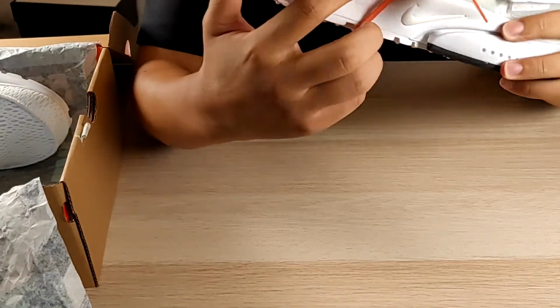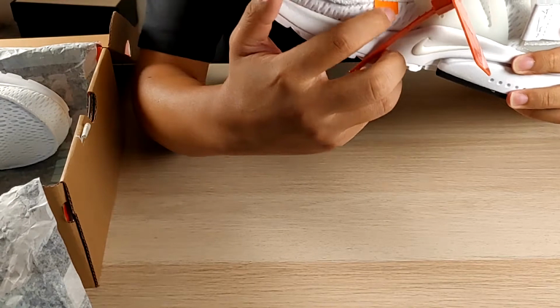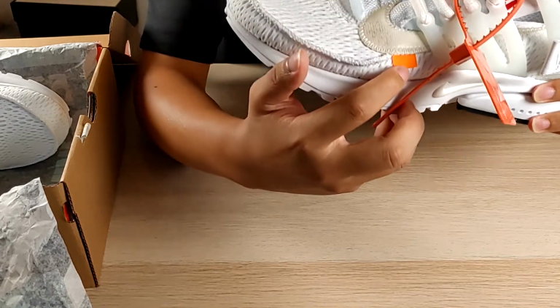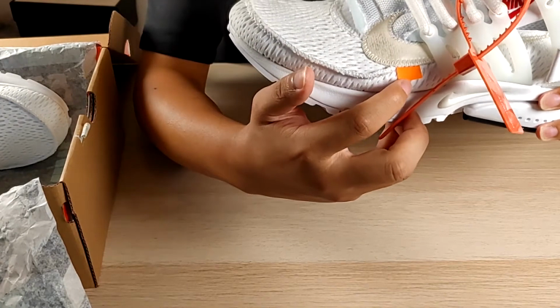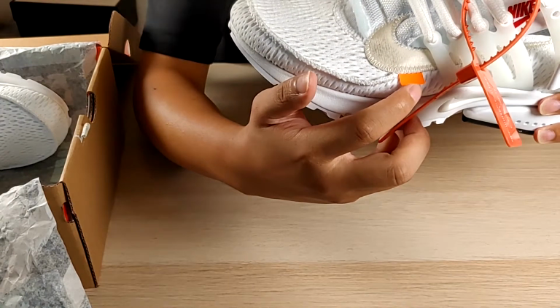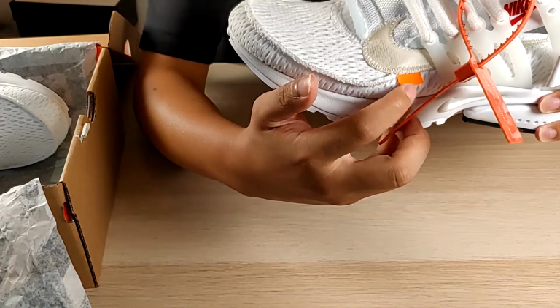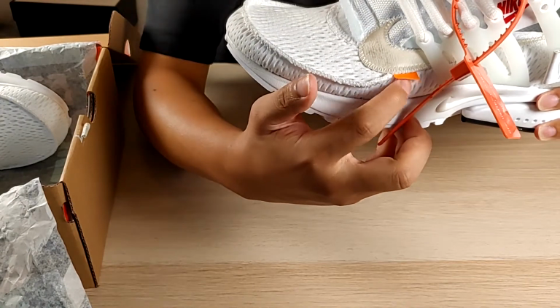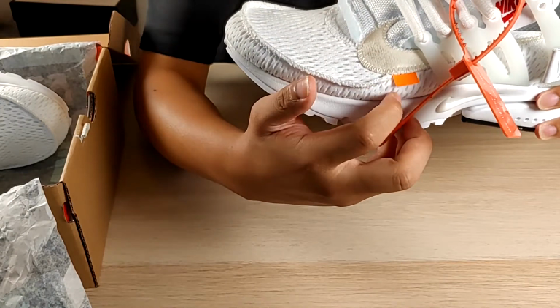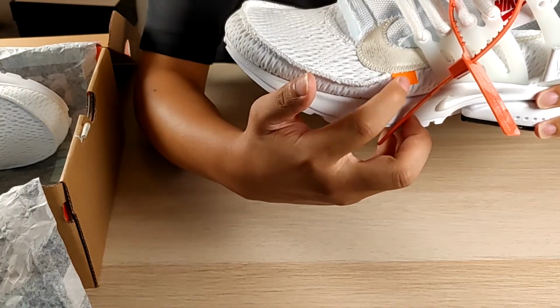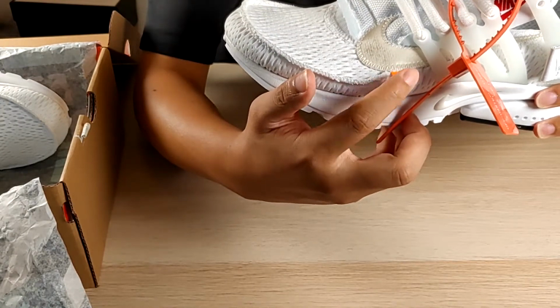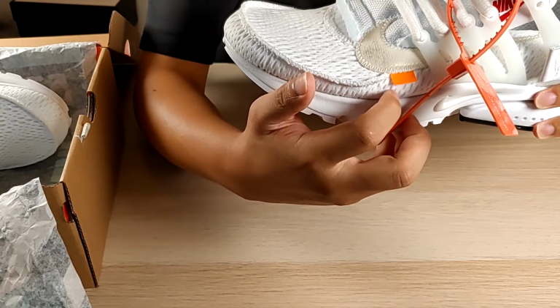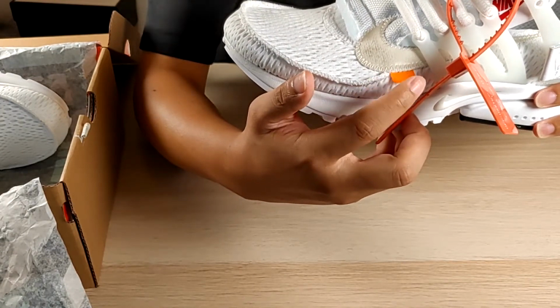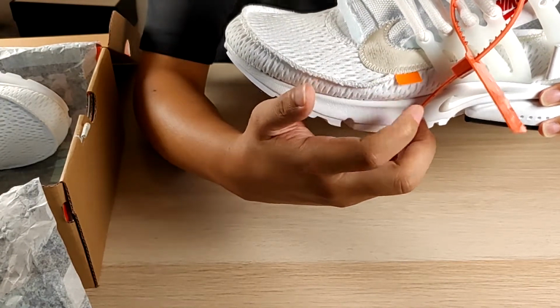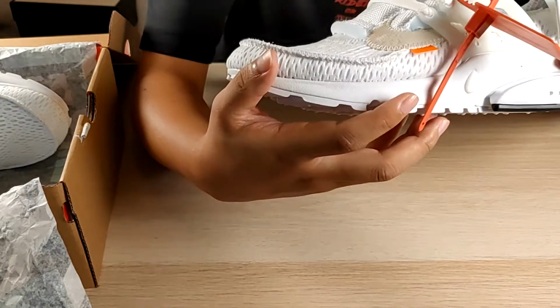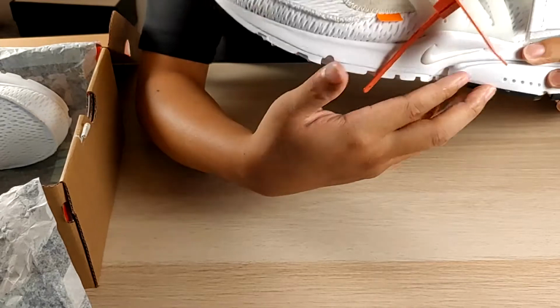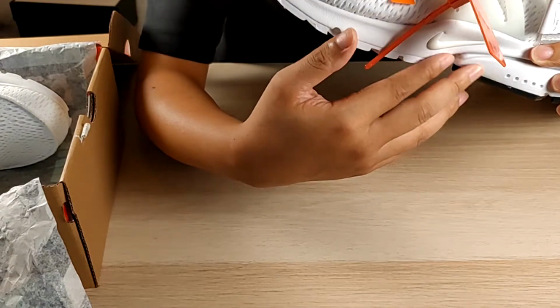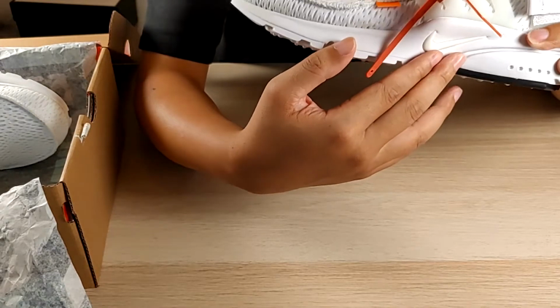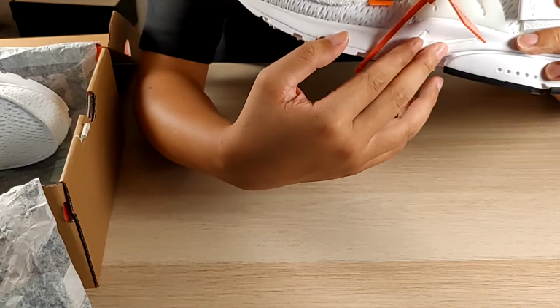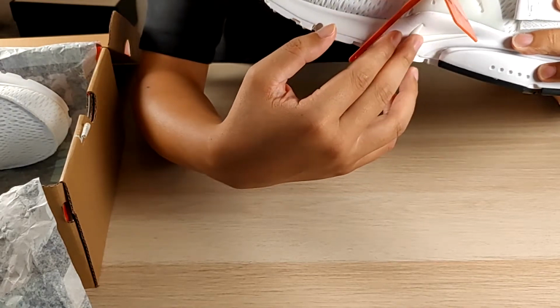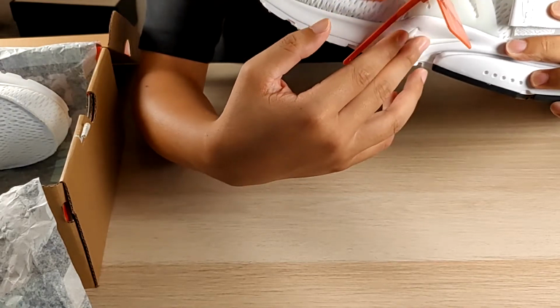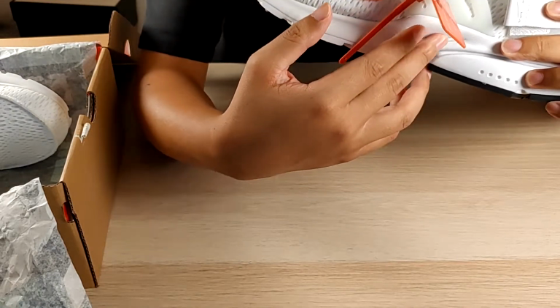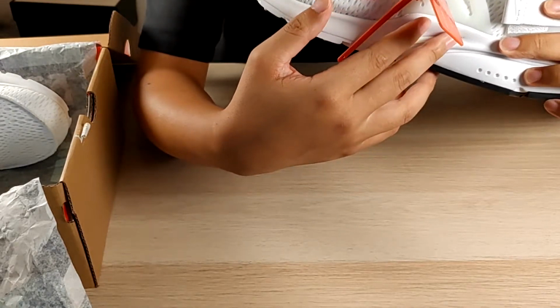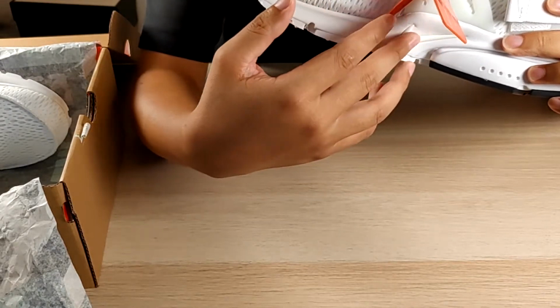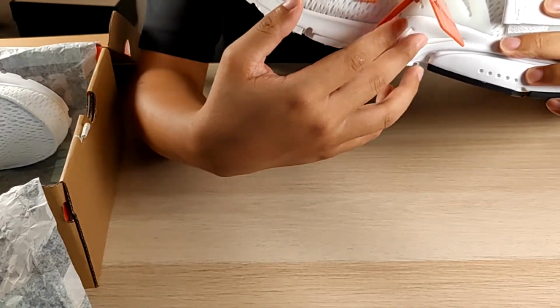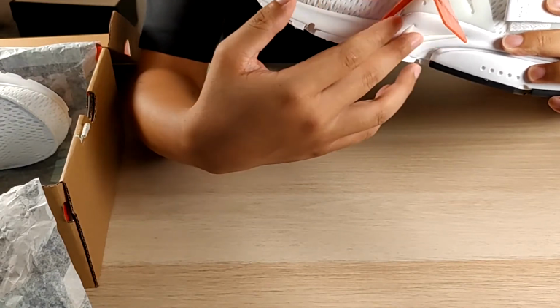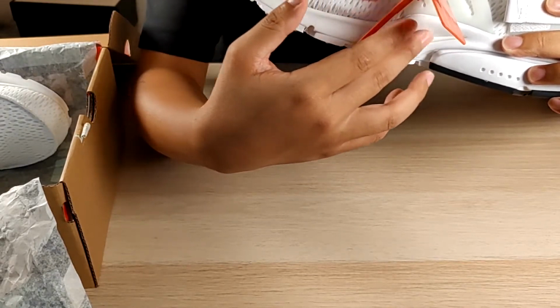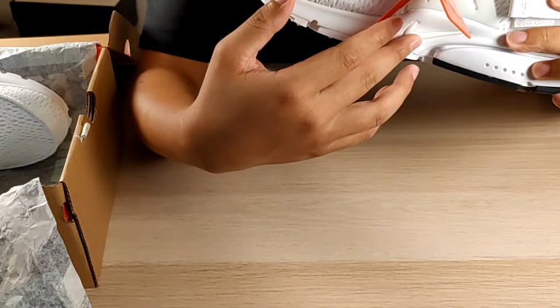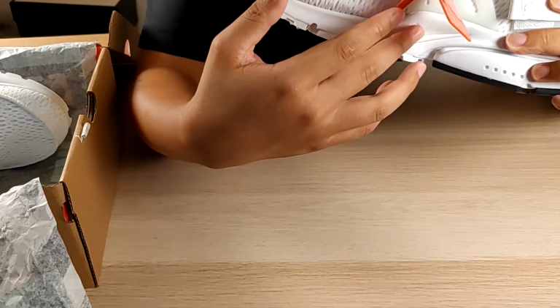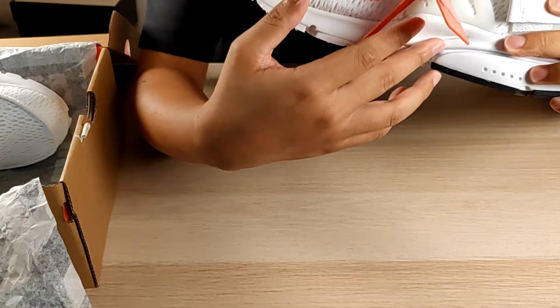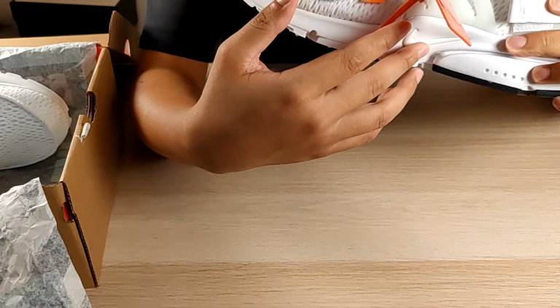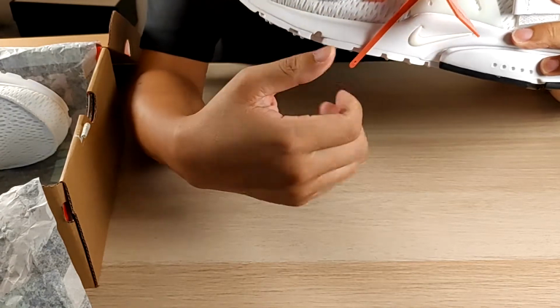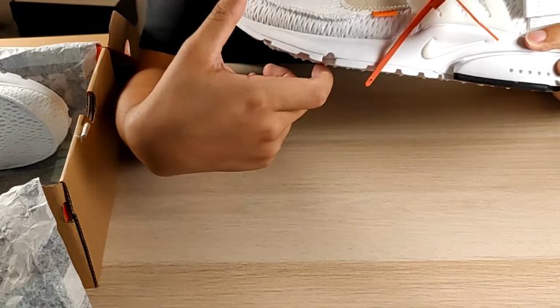Freshly cut and exposed at the edge of the tongue. Orange tape in the right shape, and here the cream white swatch on the sole.